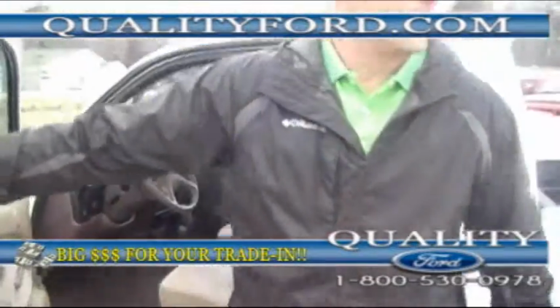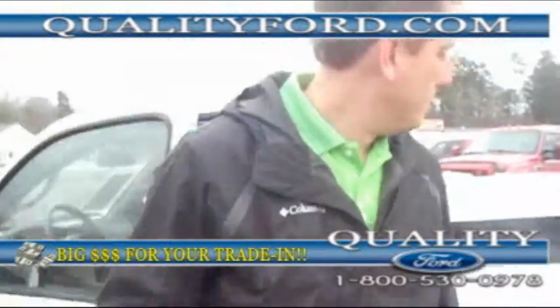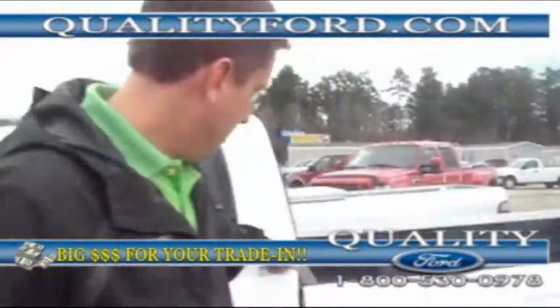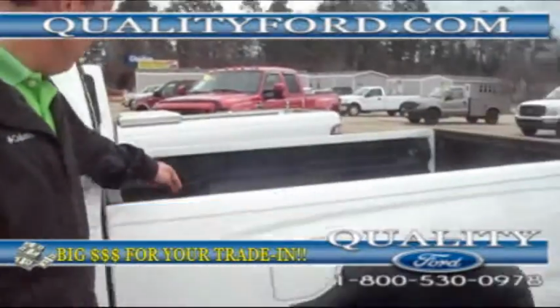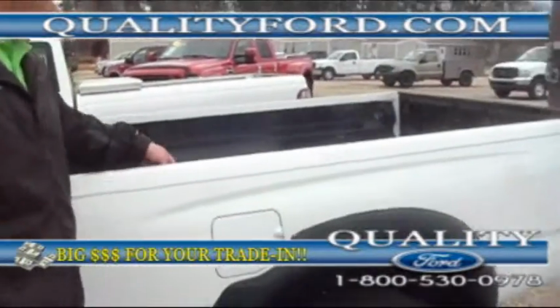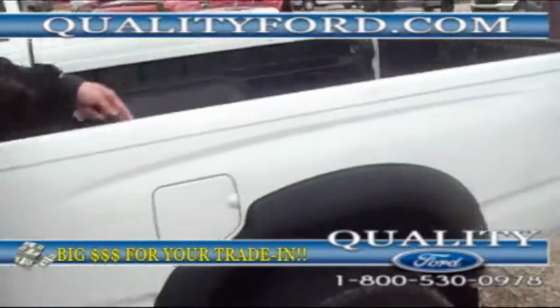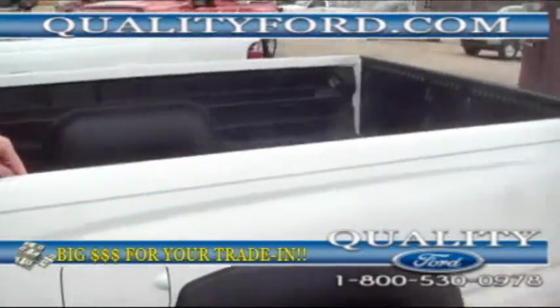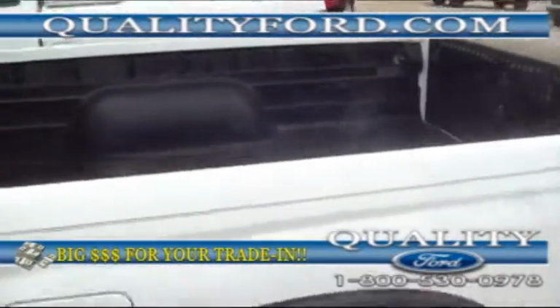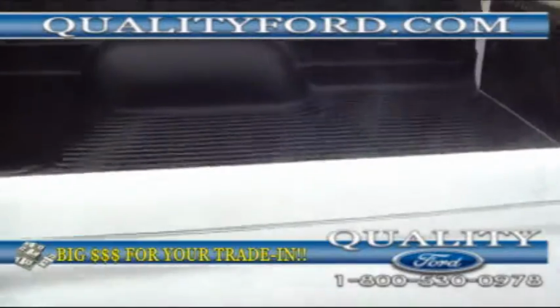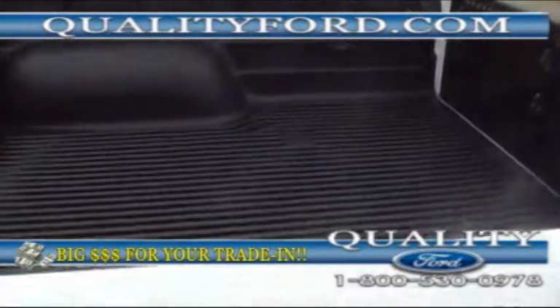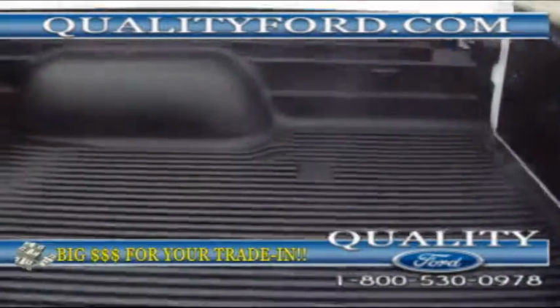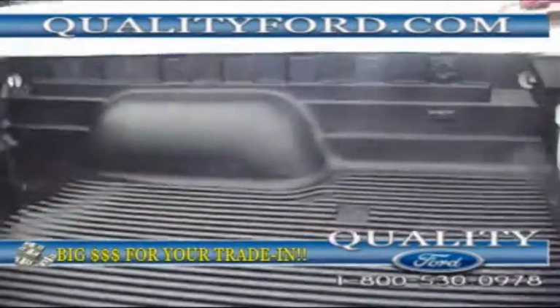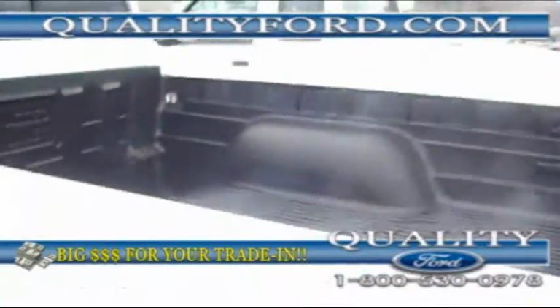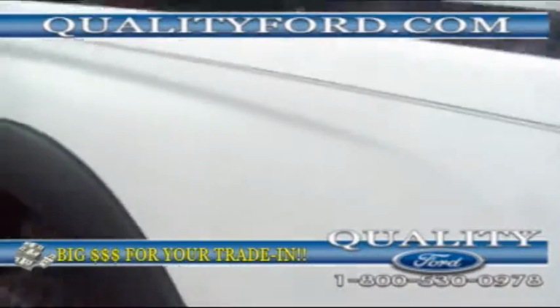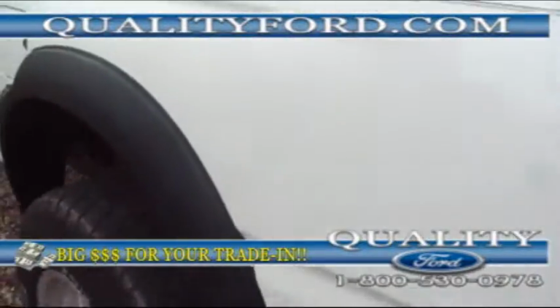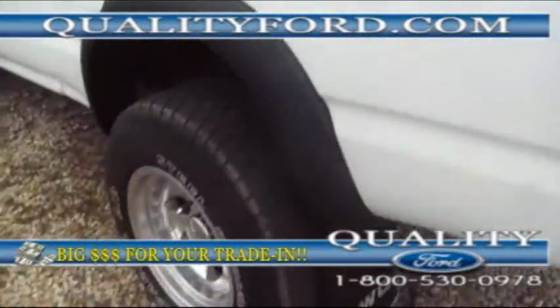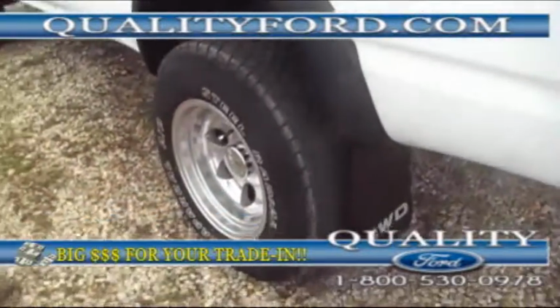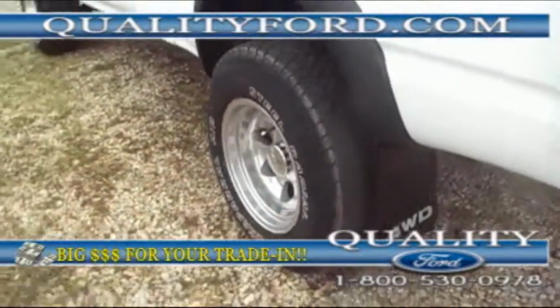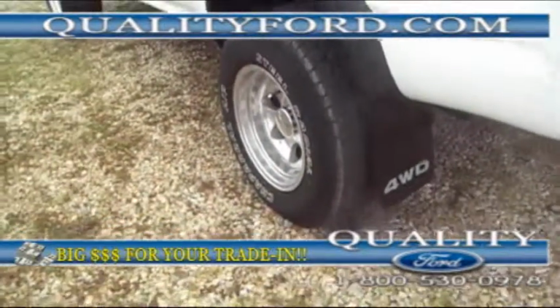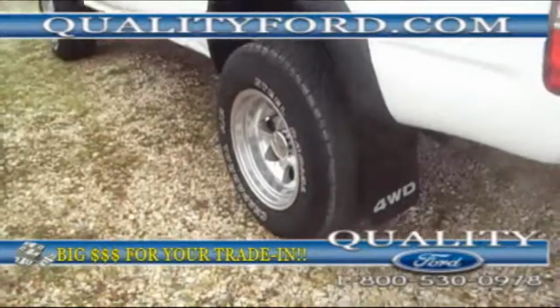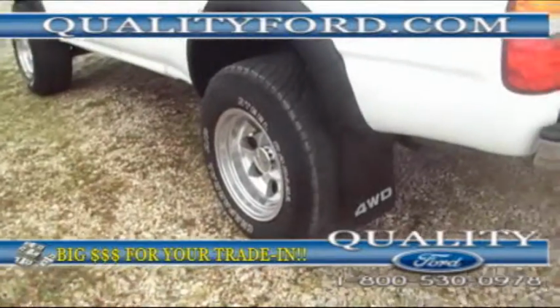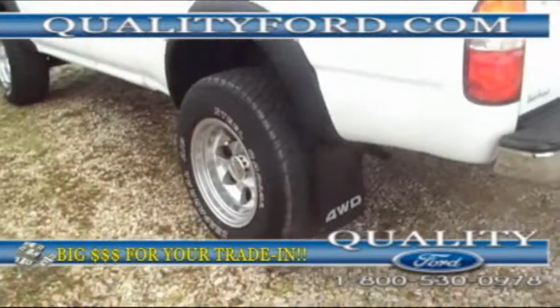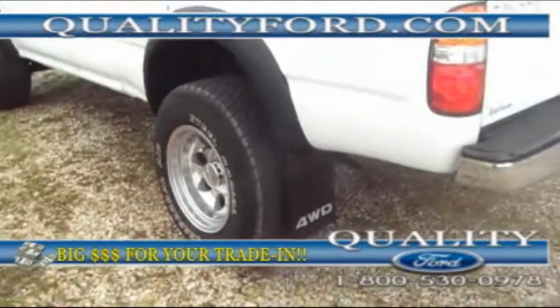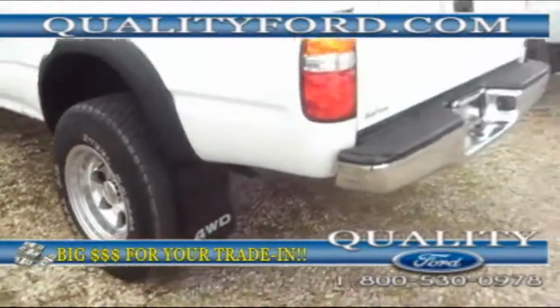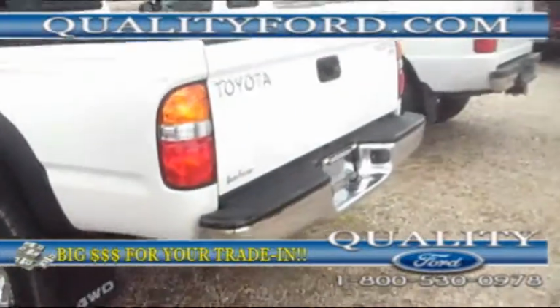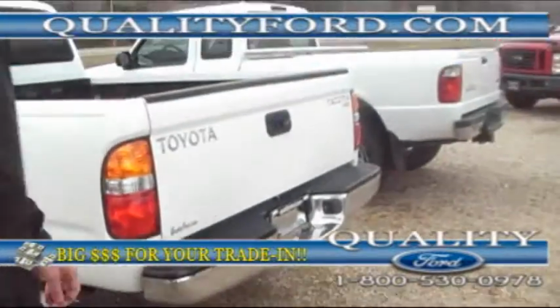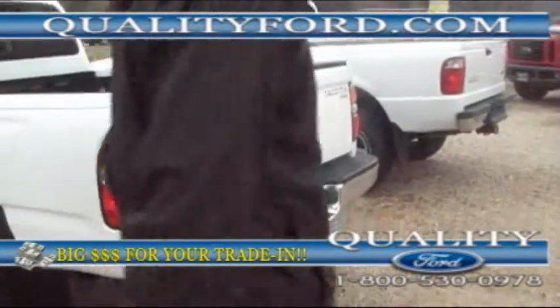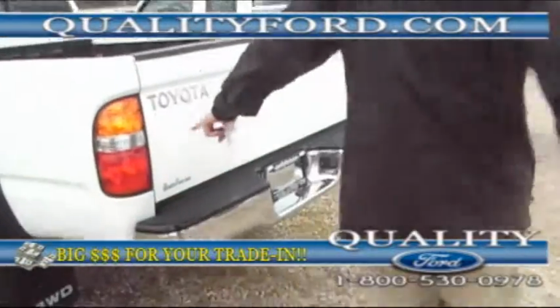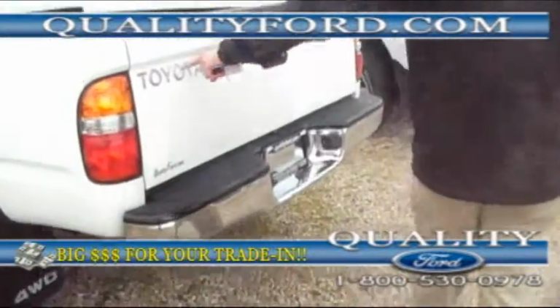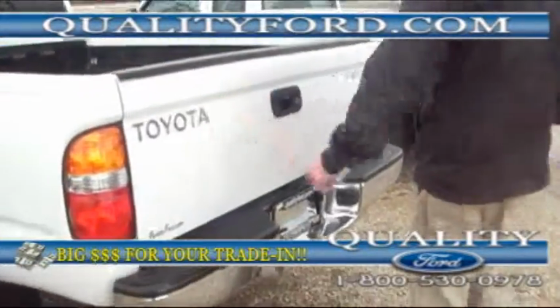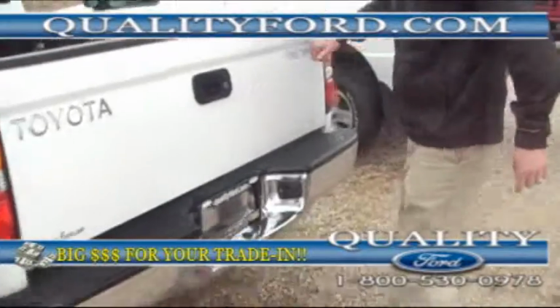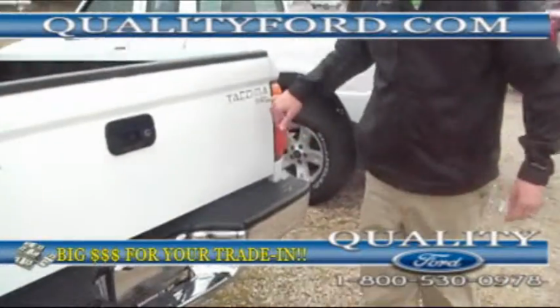We'll lock this up. We have a bed liner in the back. And check this out — this truck has got a good look to it, nice premium wheels.